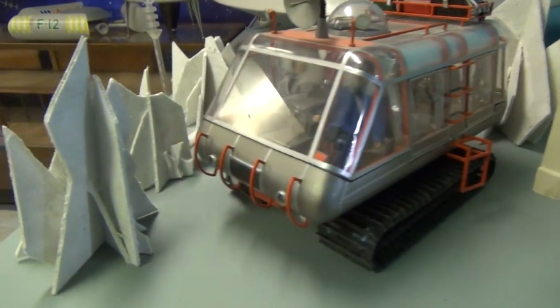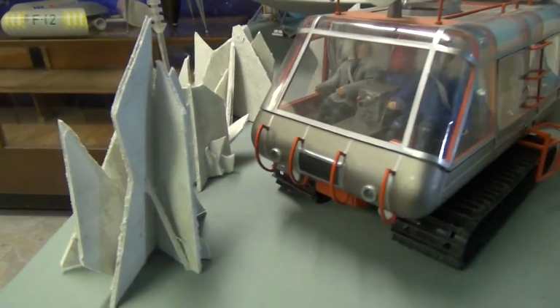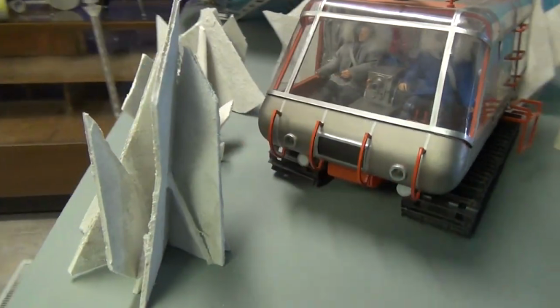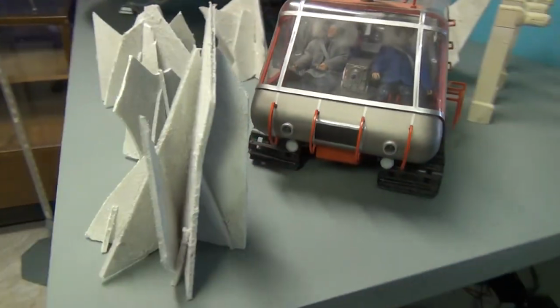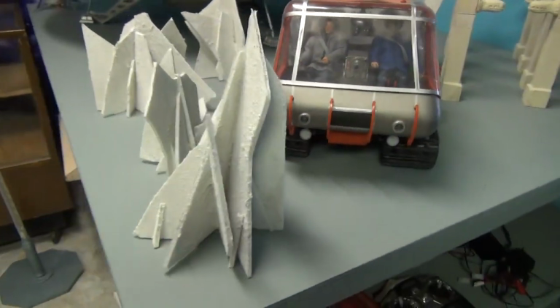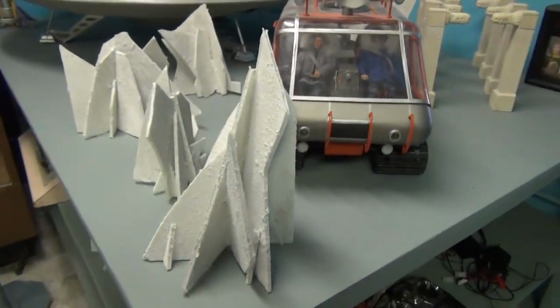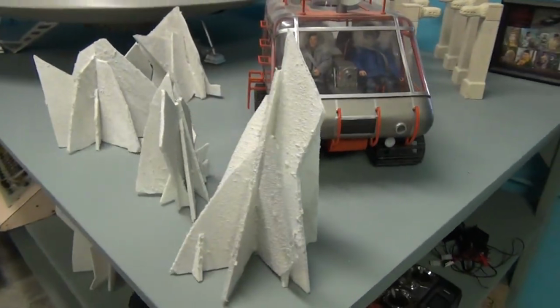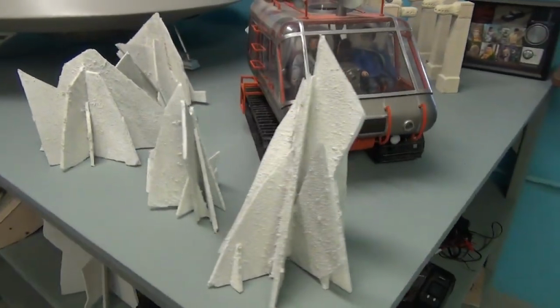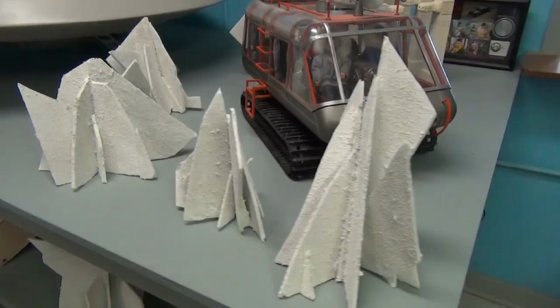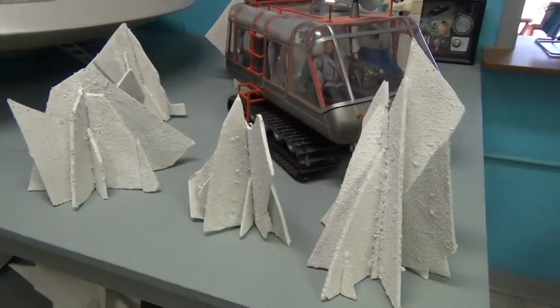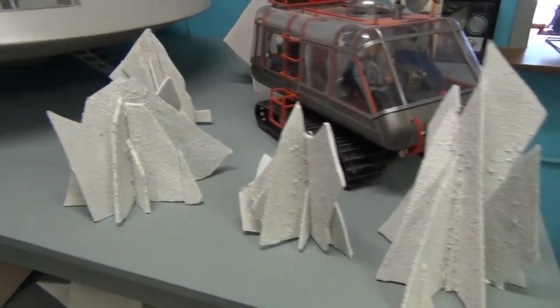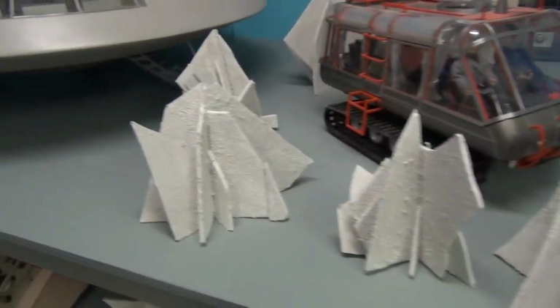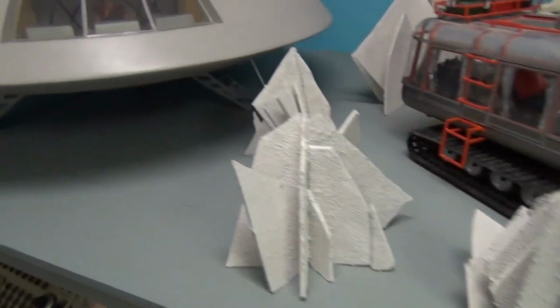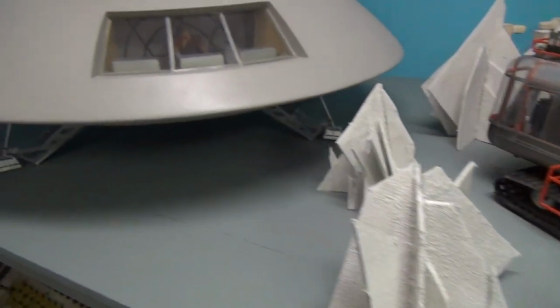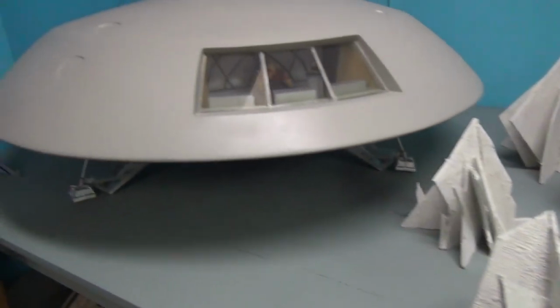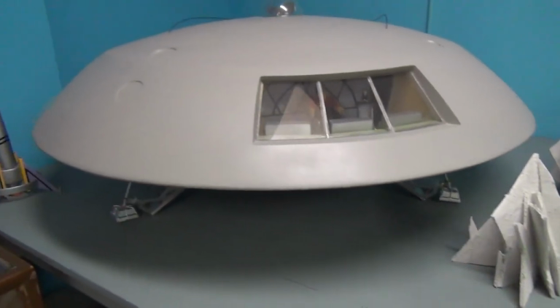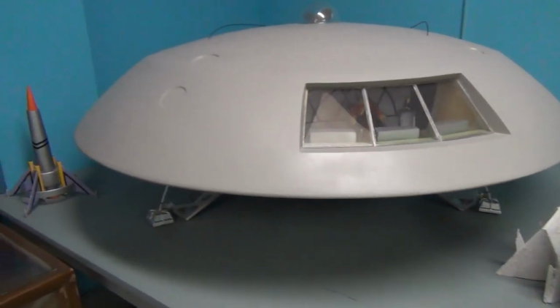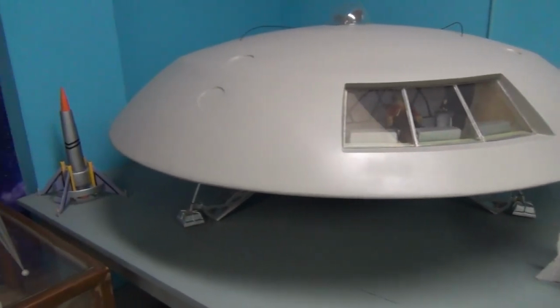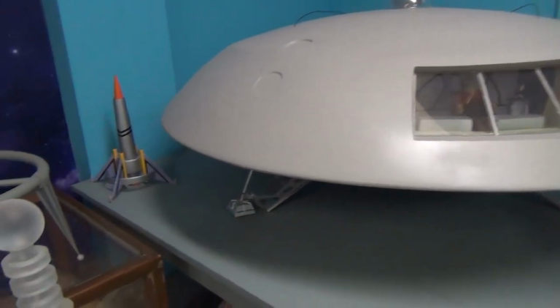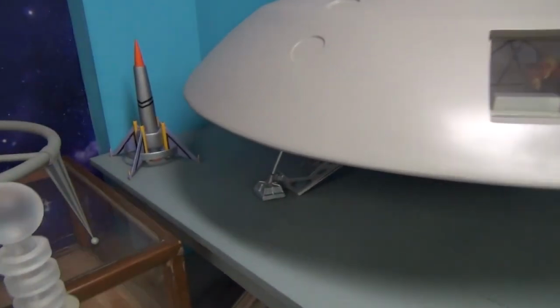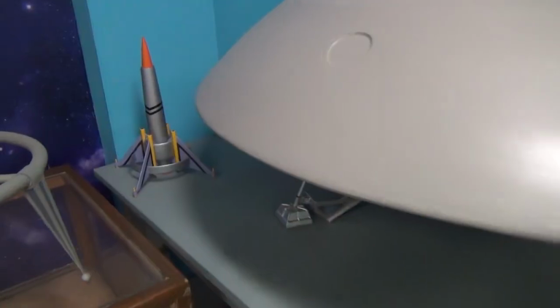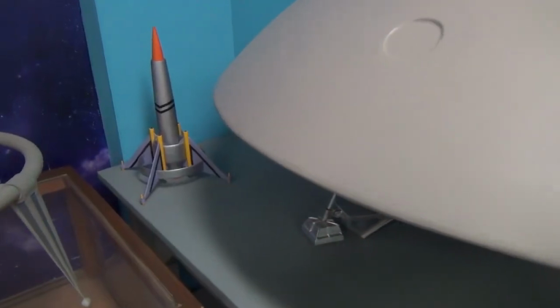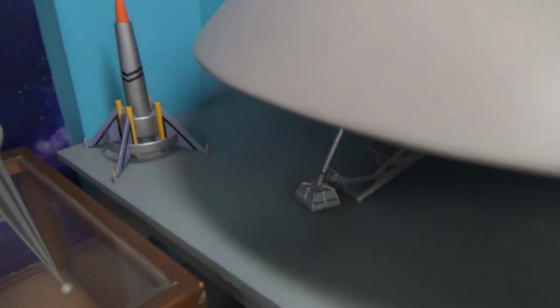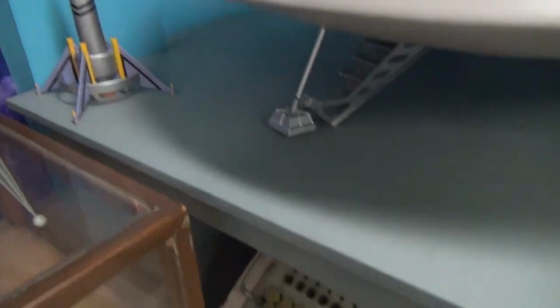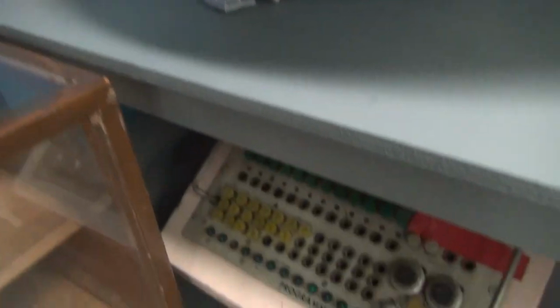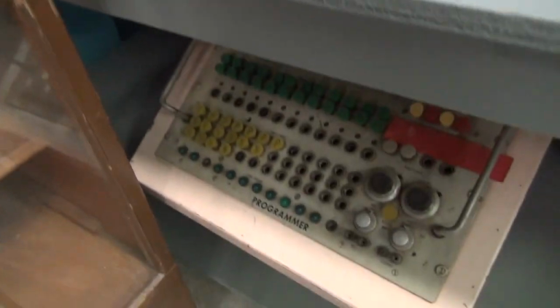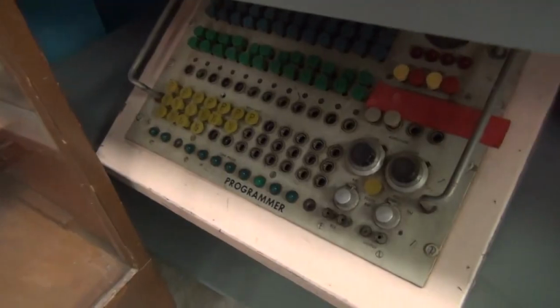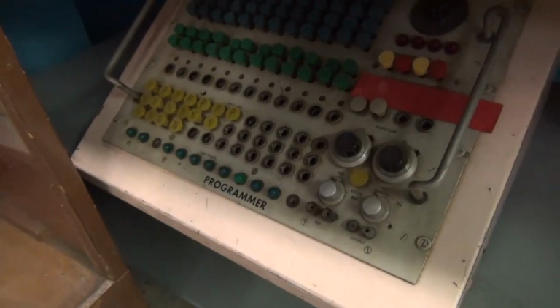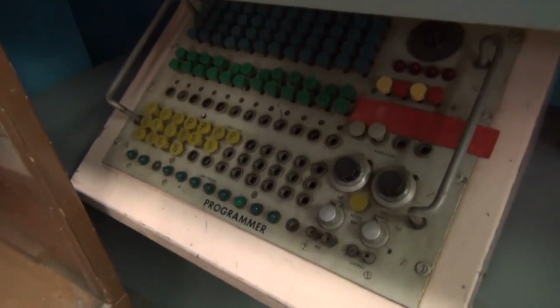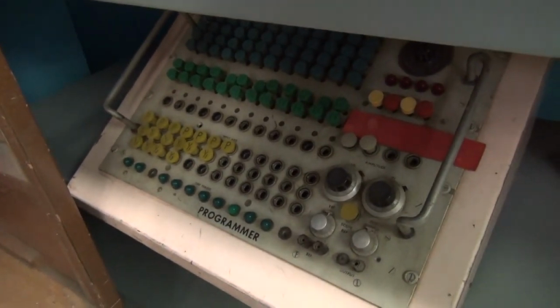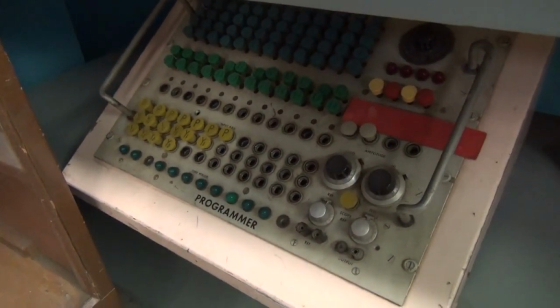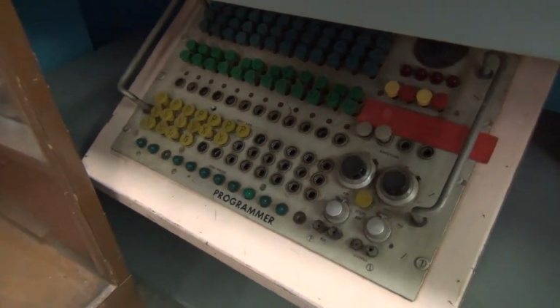I'm still working on more models and props, and they'll all go in here. This is a four-foot Jupiter II, the same size as the filming miniature. Also some original props — this programmer panel is the same one that Dr. Kronos used in the Time Merchant.